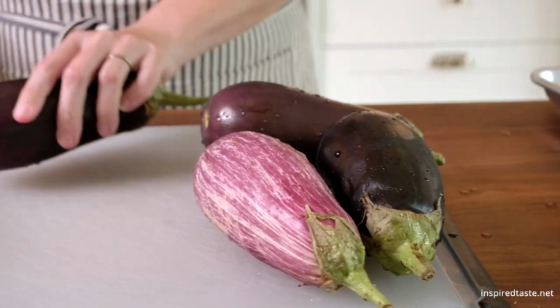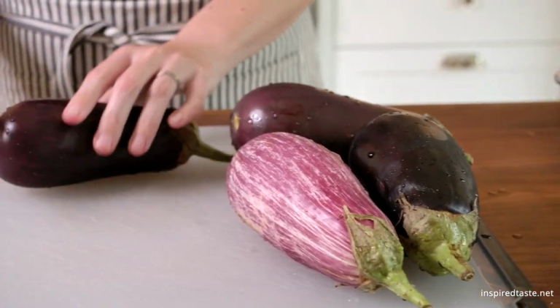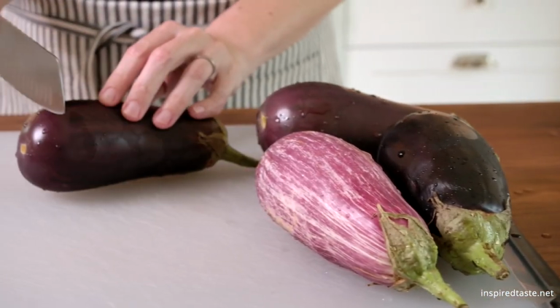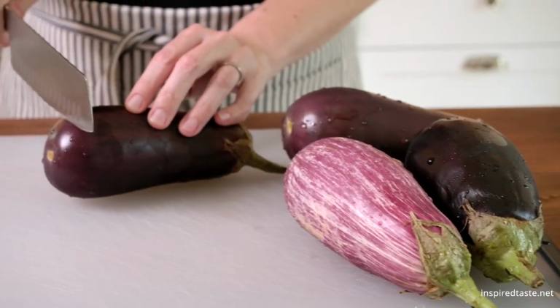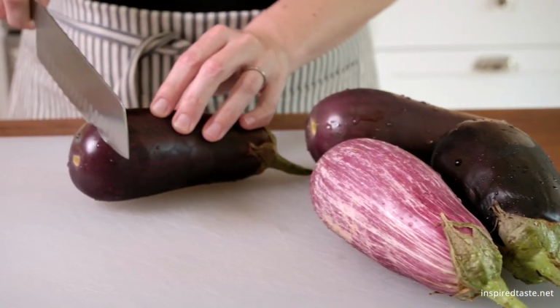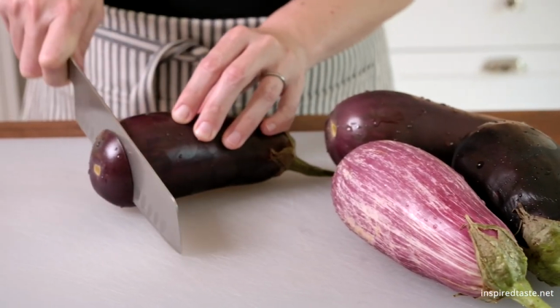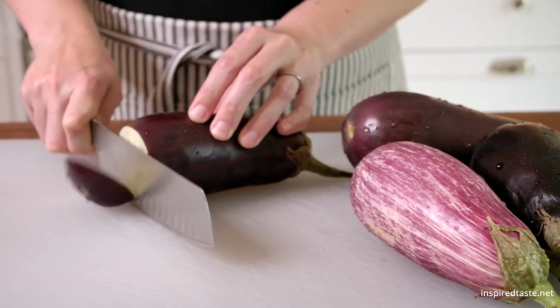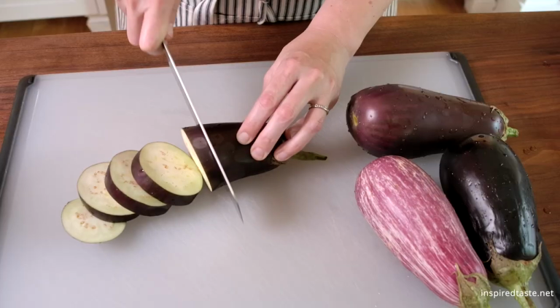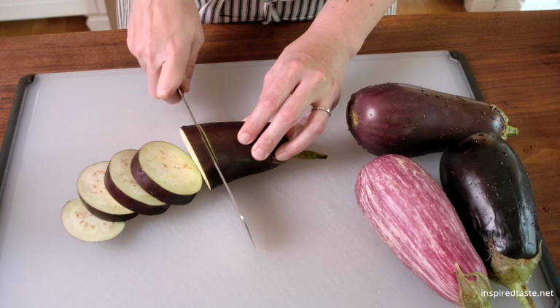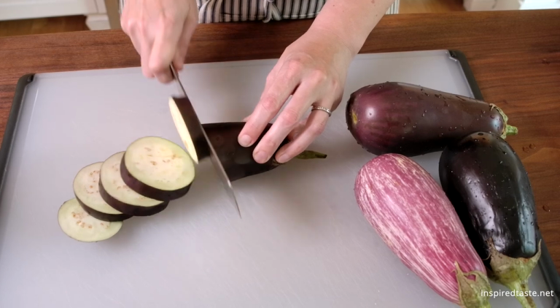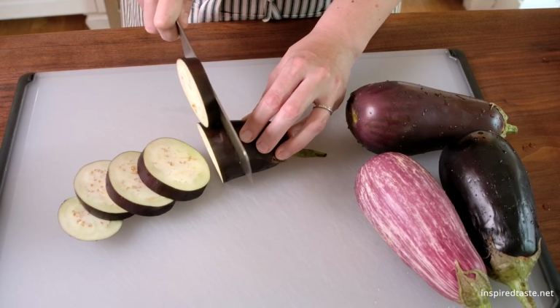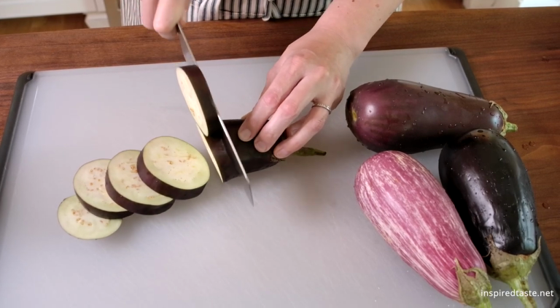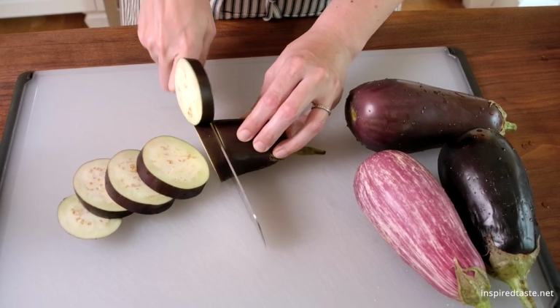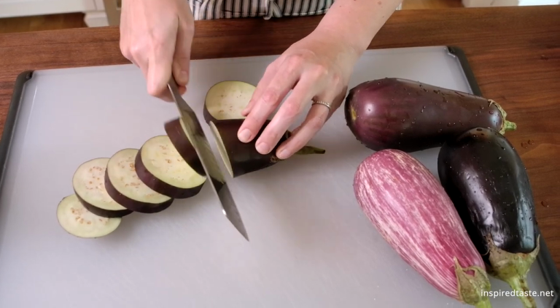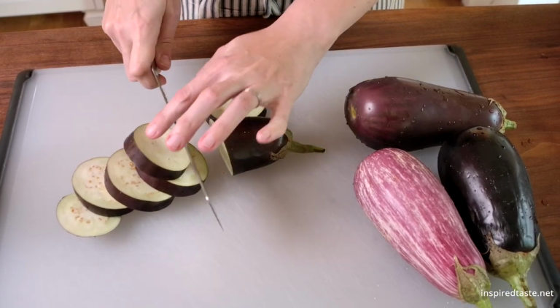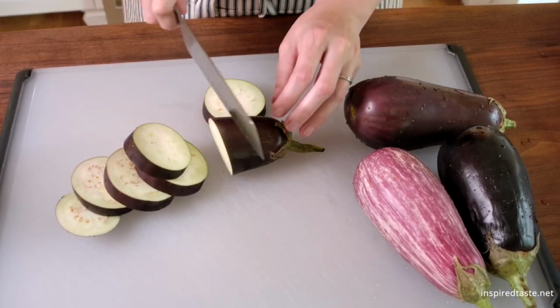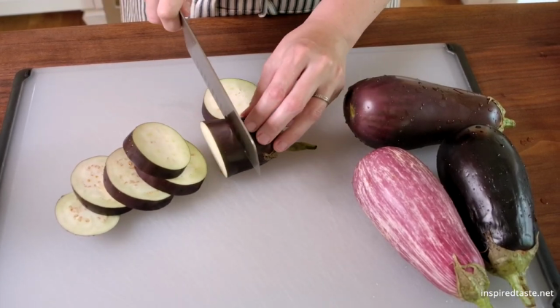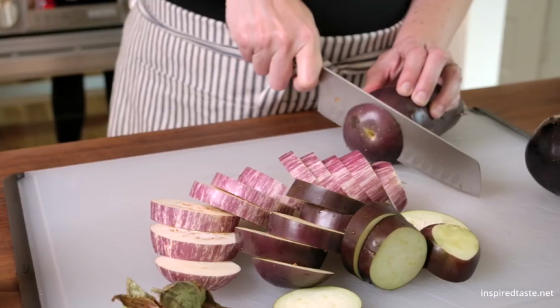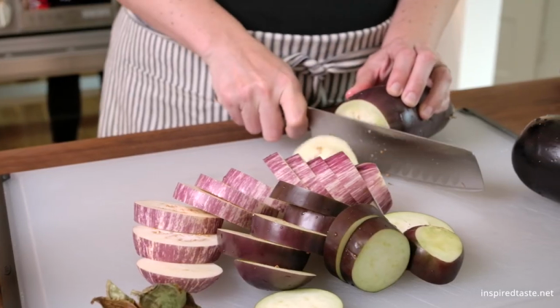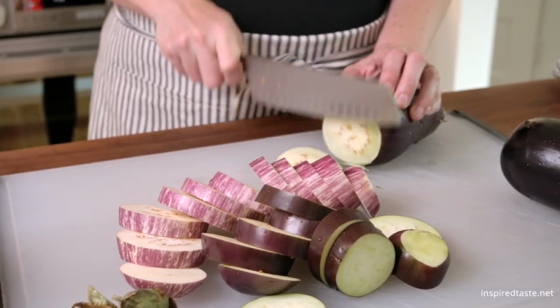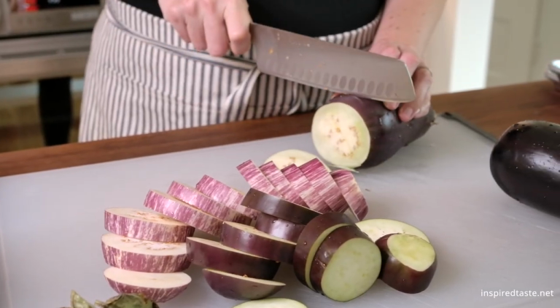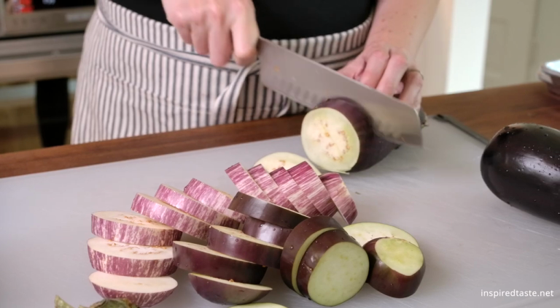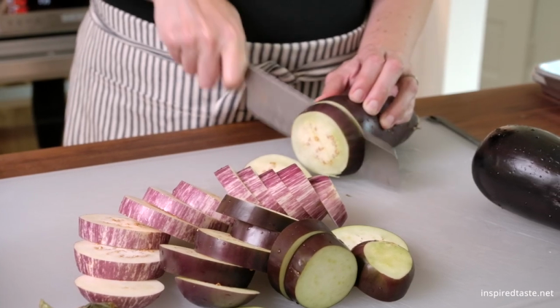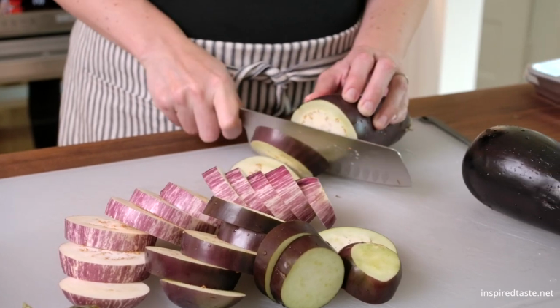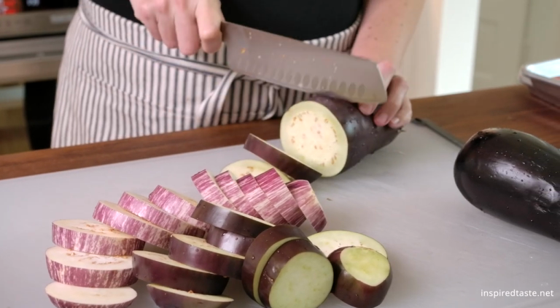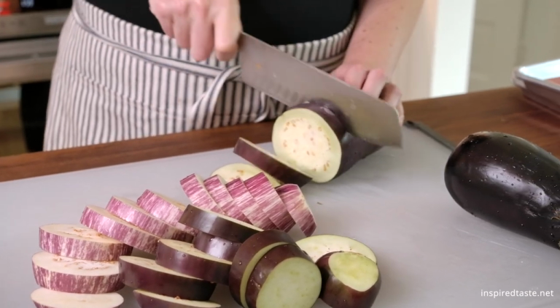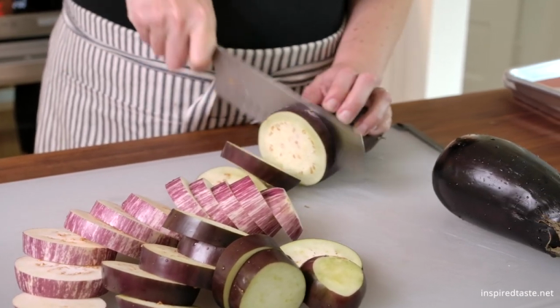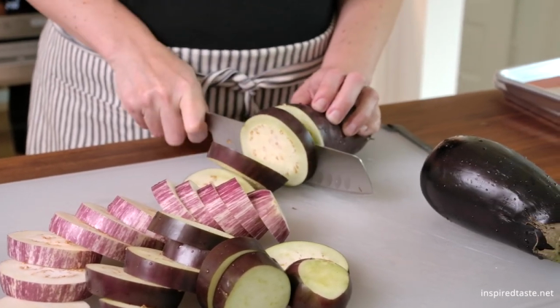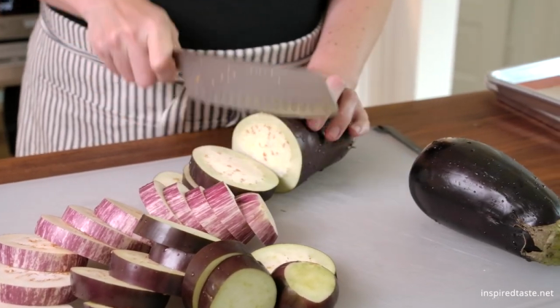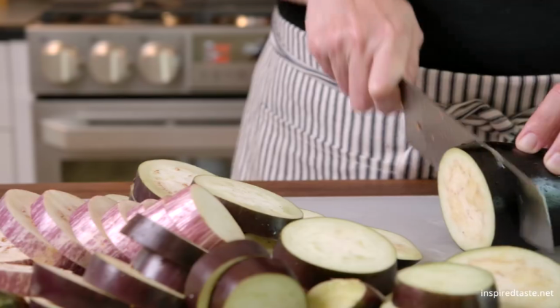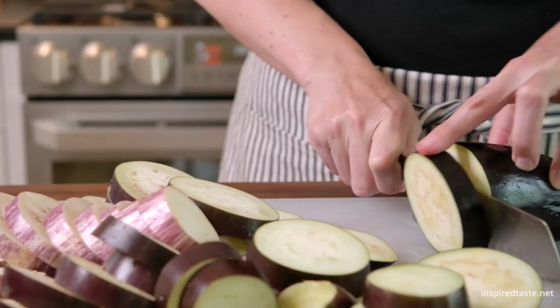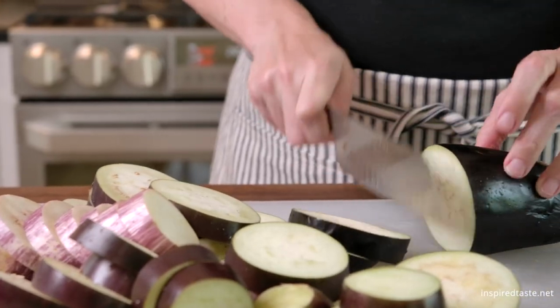Start with the eggplant — just slice them into half-inch slices. We're going to roast them until golden brown and delicious. Don't forget, the full recipe with ingredient amounts is on Inspired Taste.